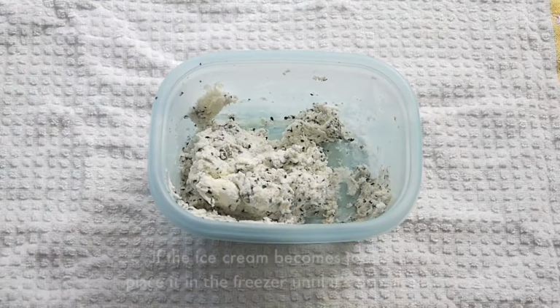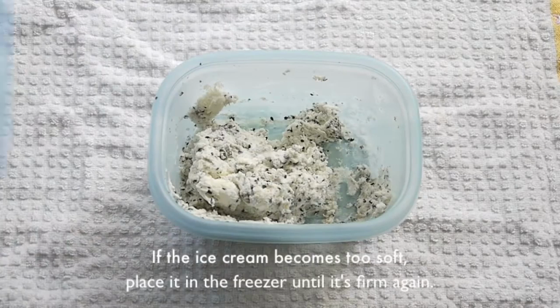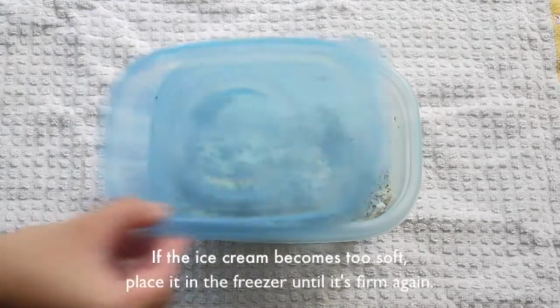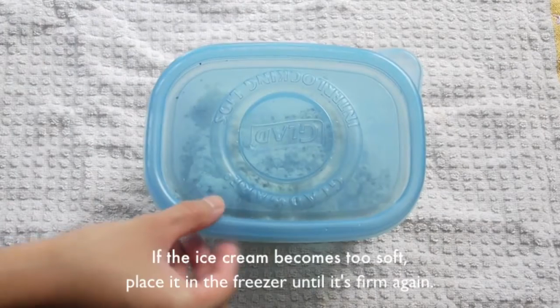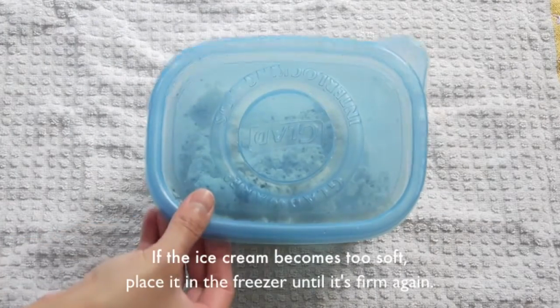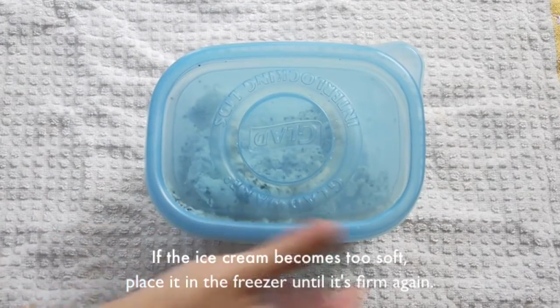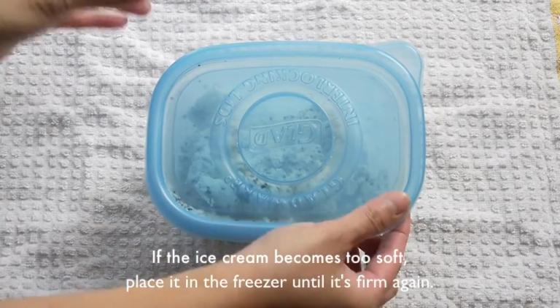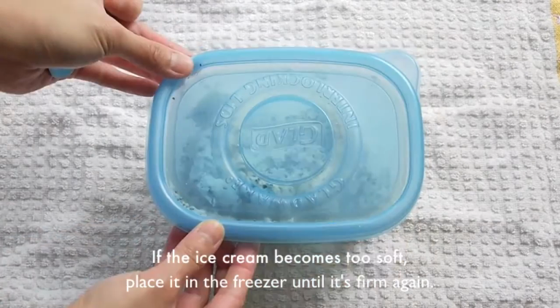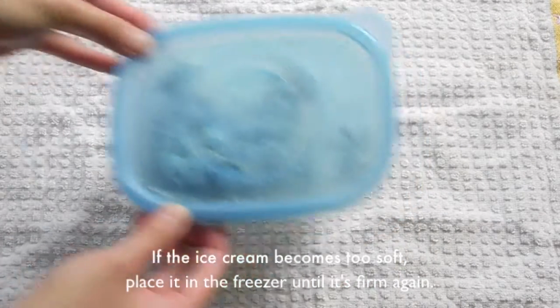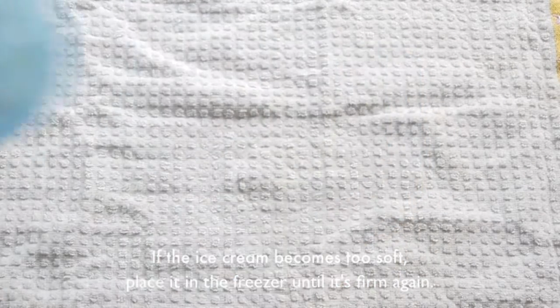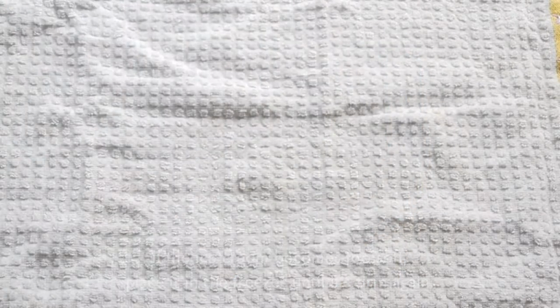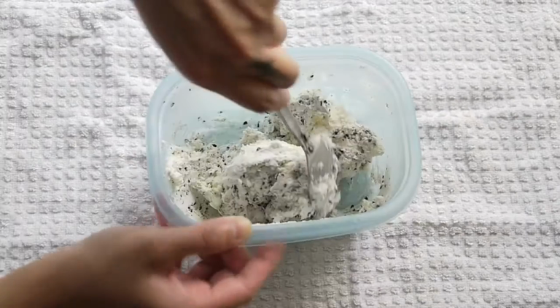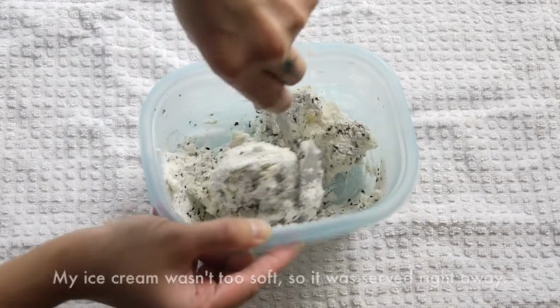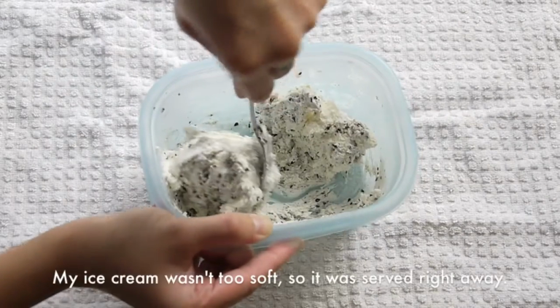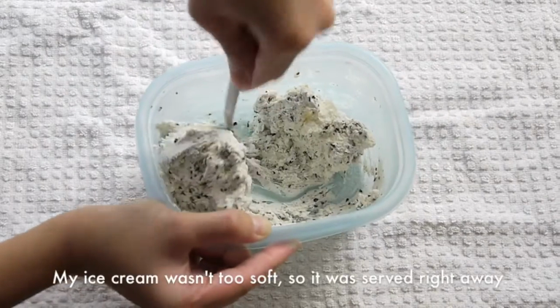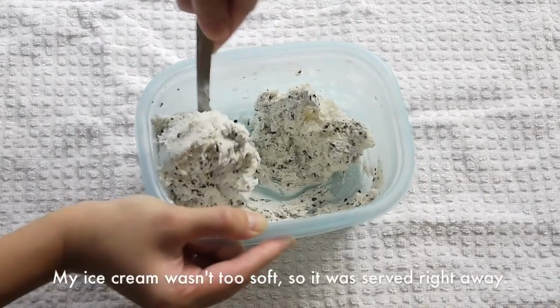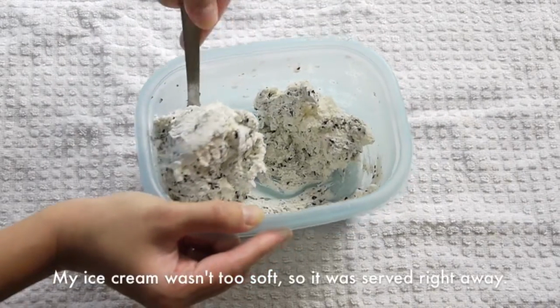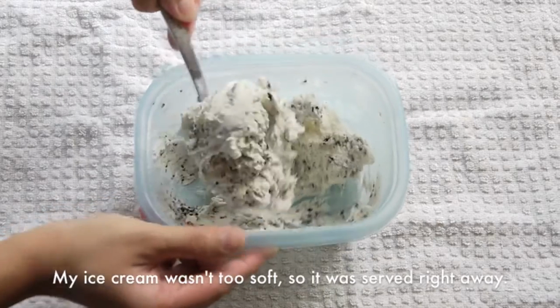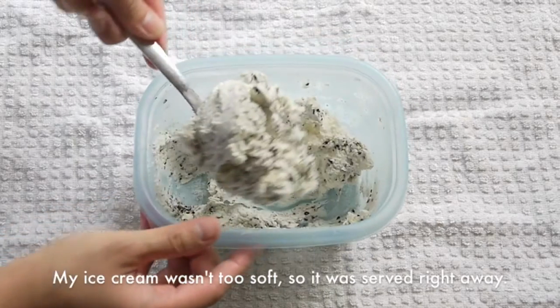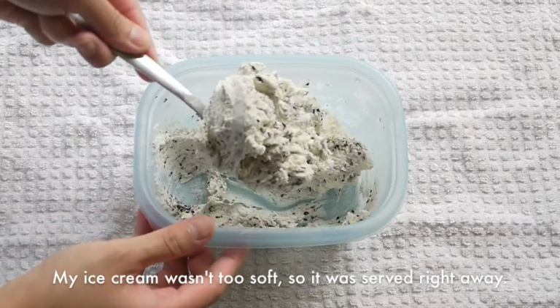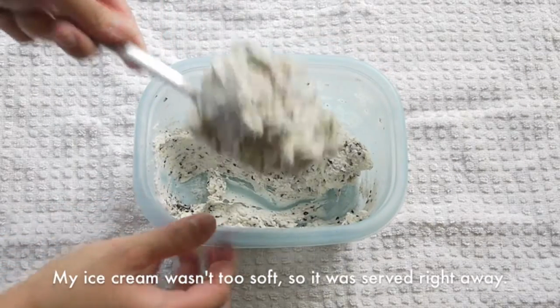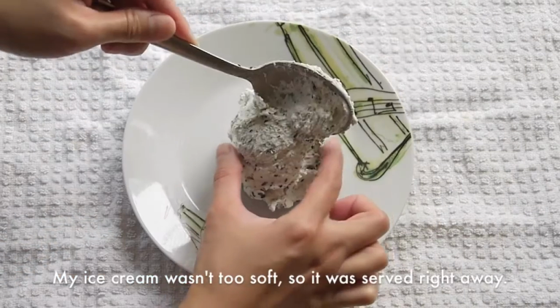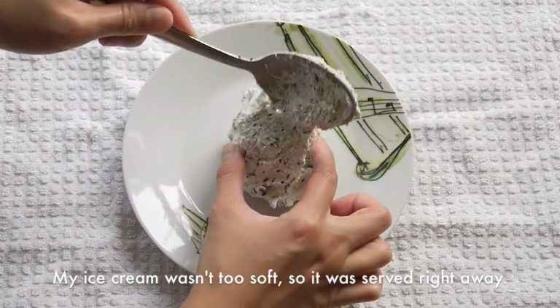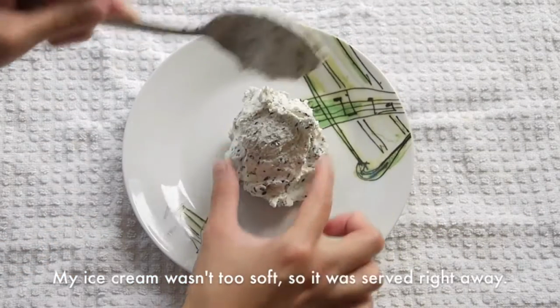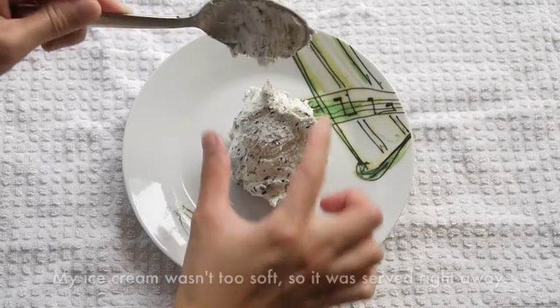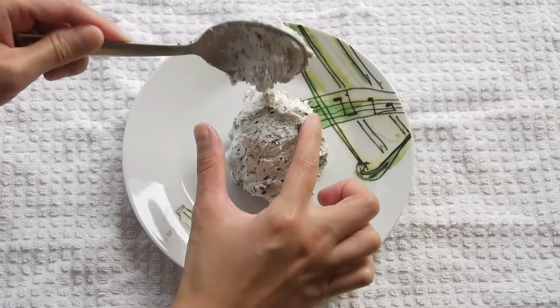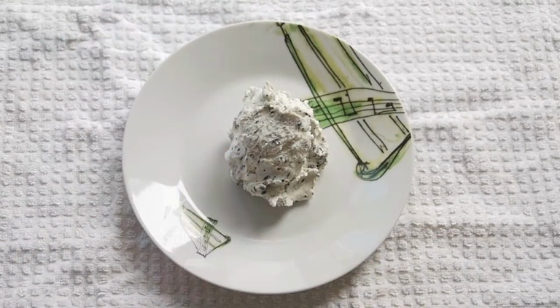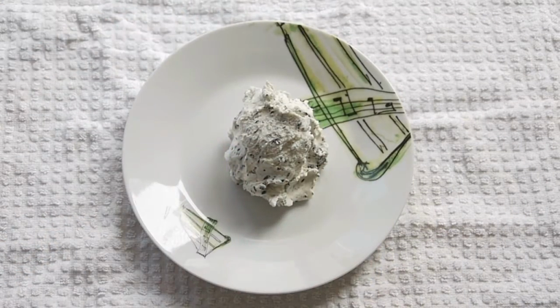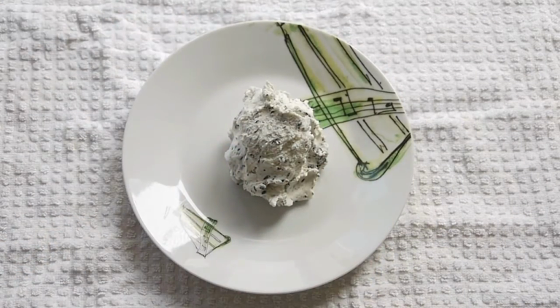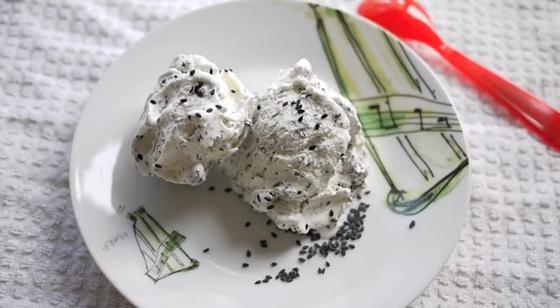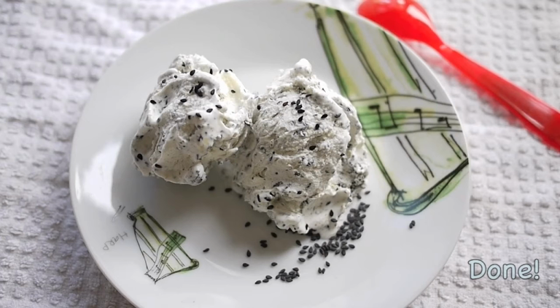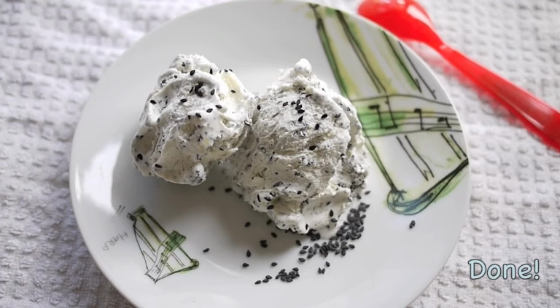If the ice cream becomes too soft, place it in the freezer until it's firm again. My ice cream wasn't too soft so it was served right away. It is done!